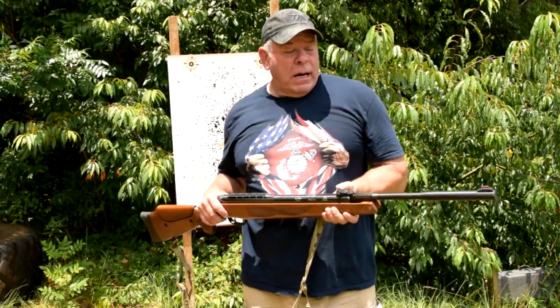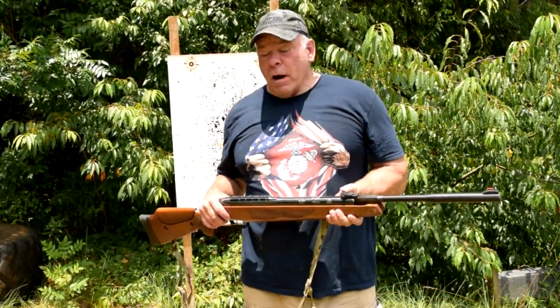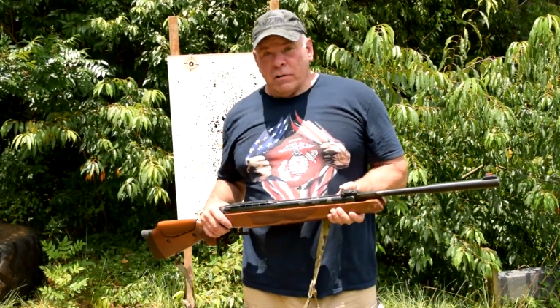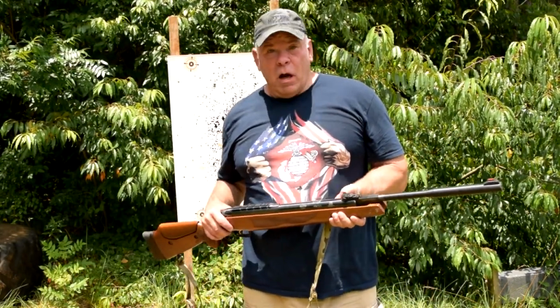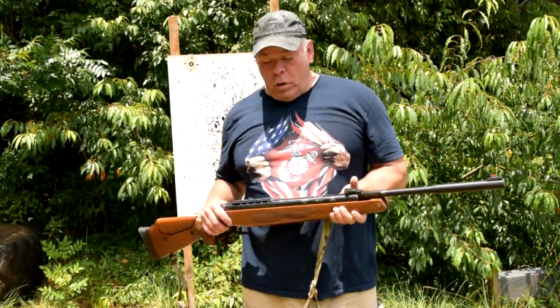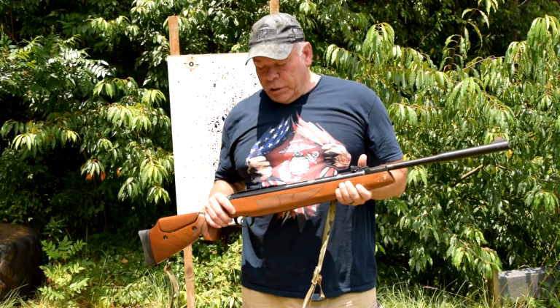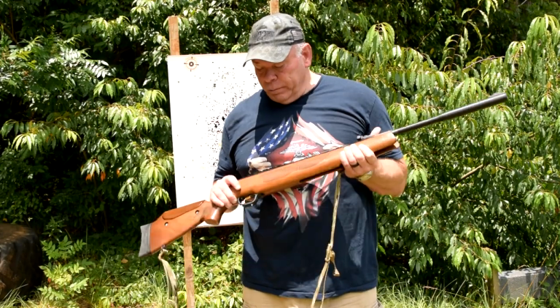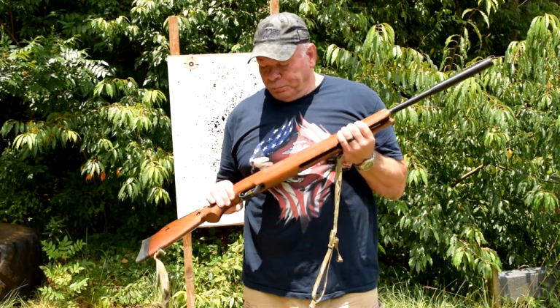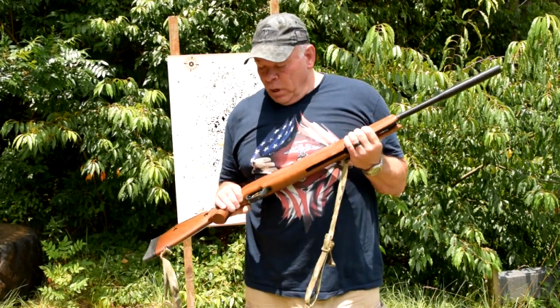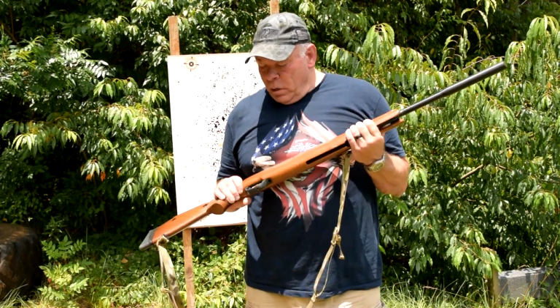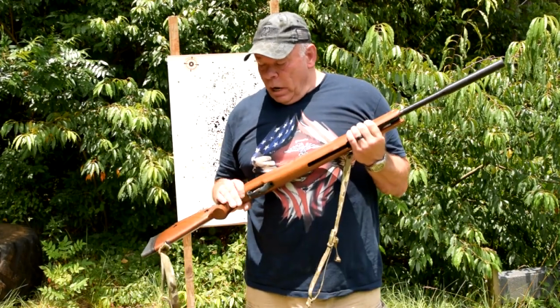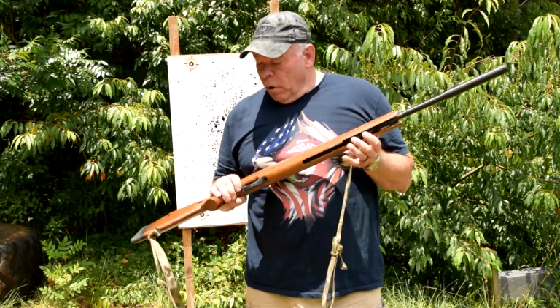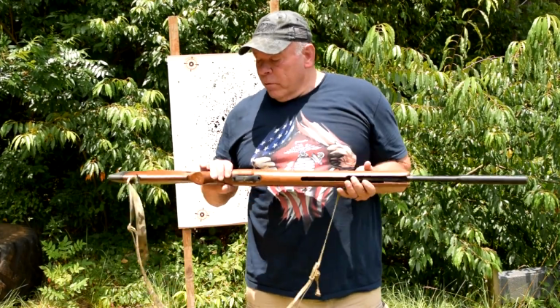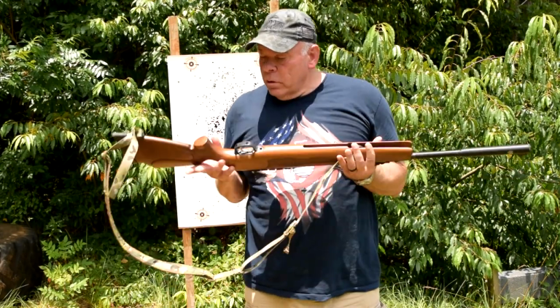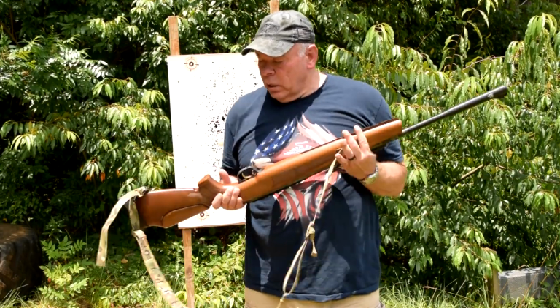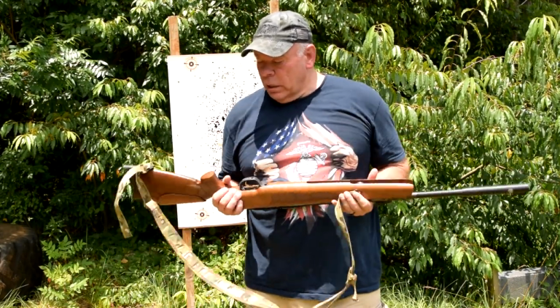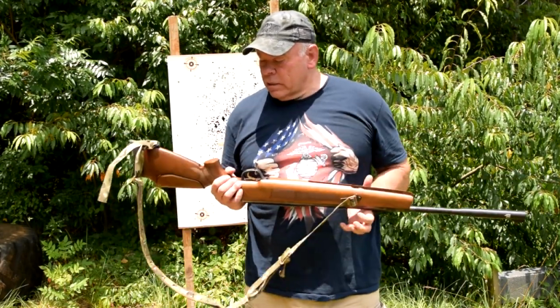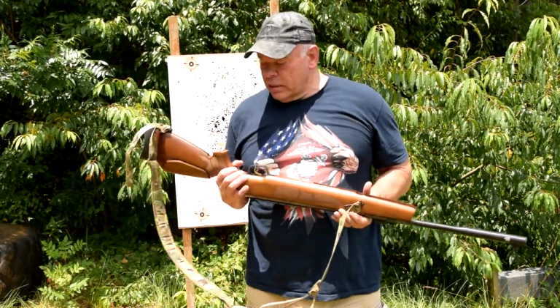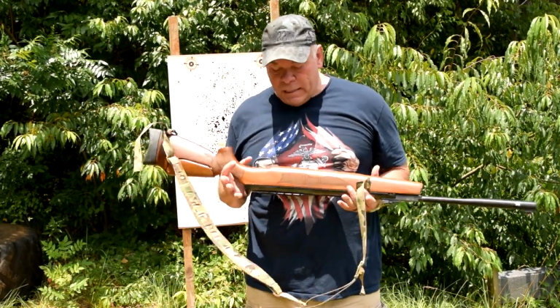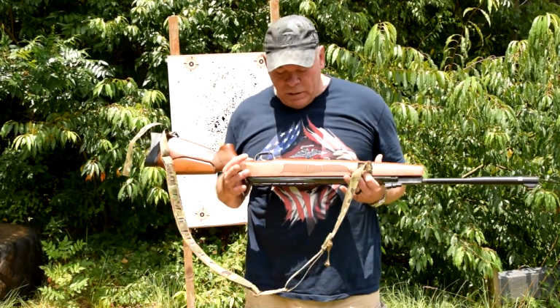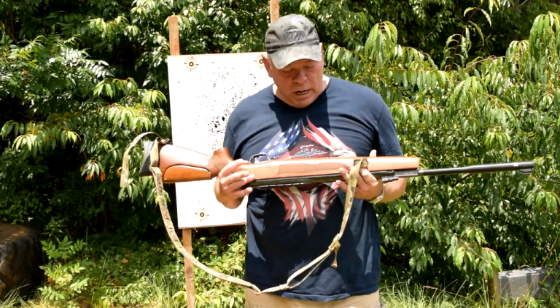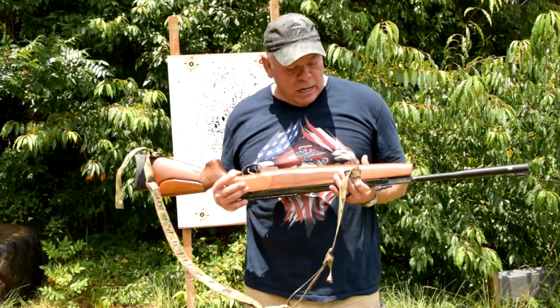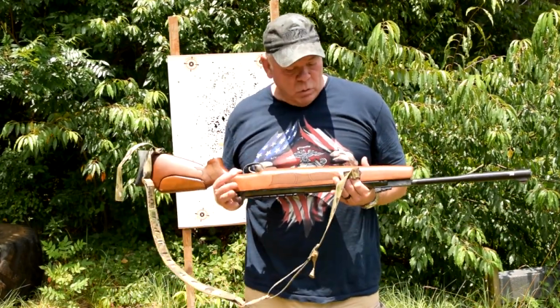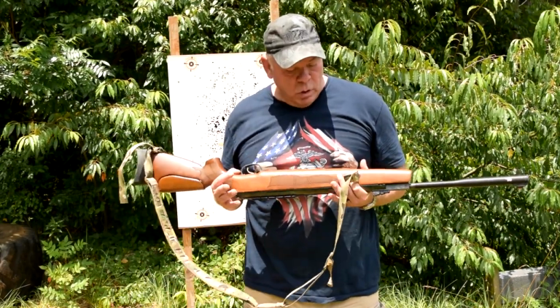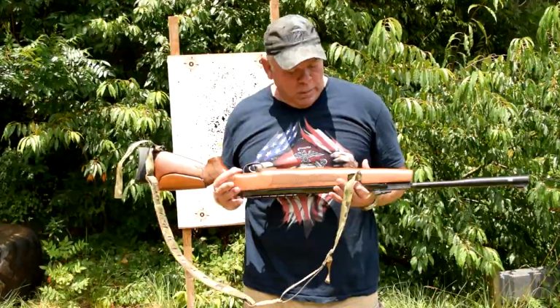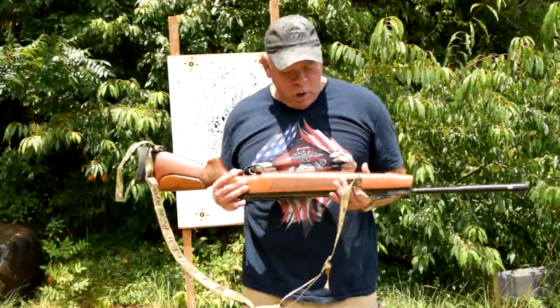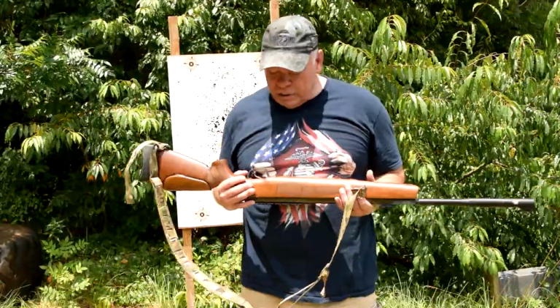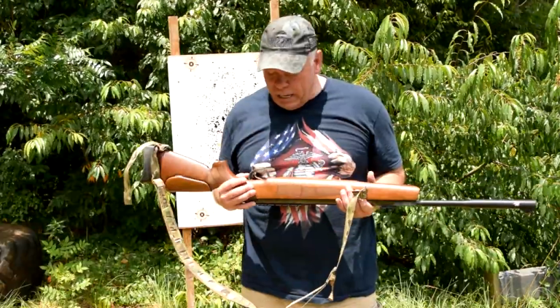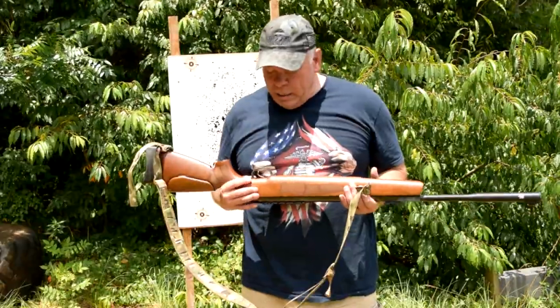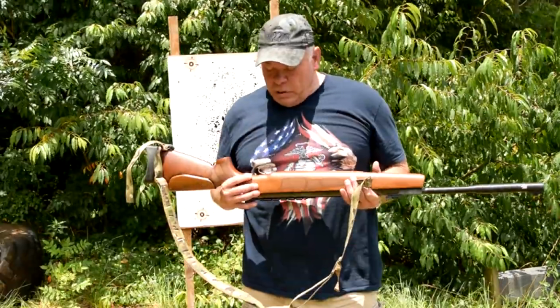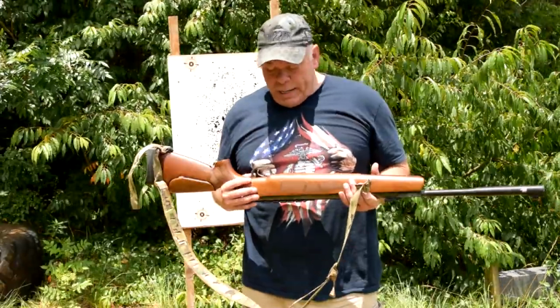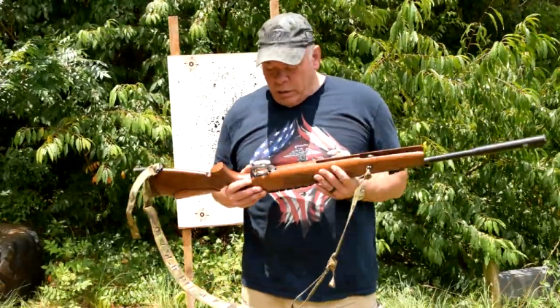I didn't want anything with a scope — I wanted iron sights. Iron sights are a lot harder to shoot. The rifle is nice and heavy, it's got a nice walnut stock, and it's made in Turkey.